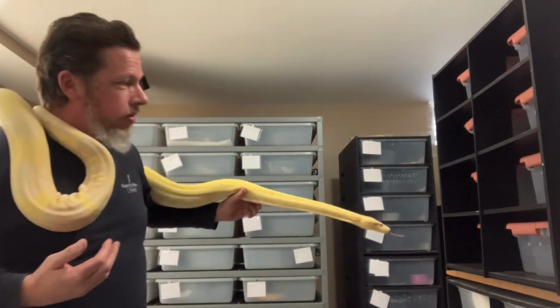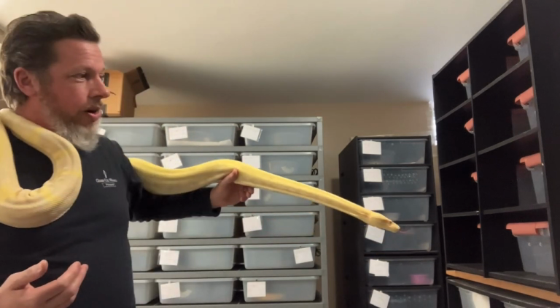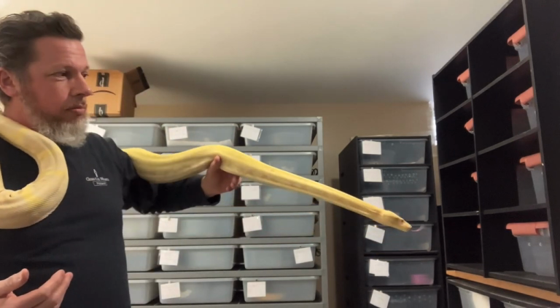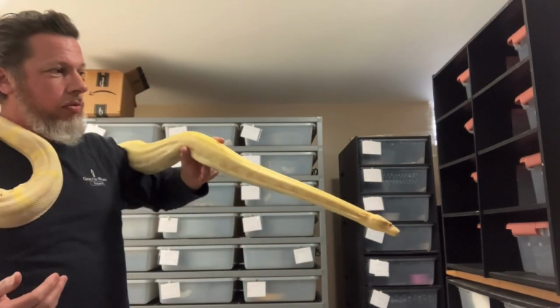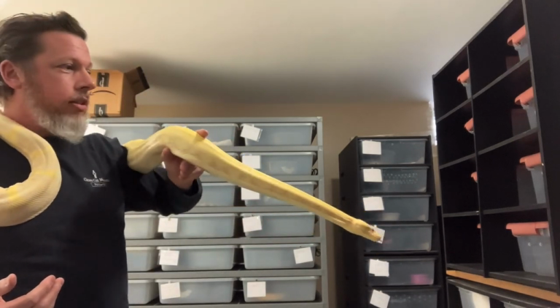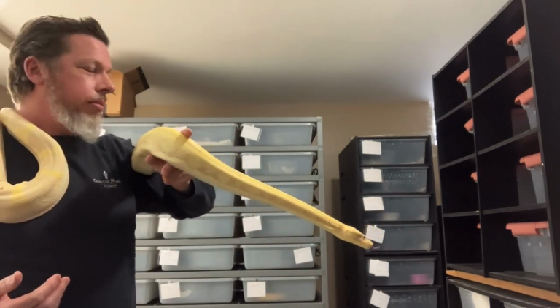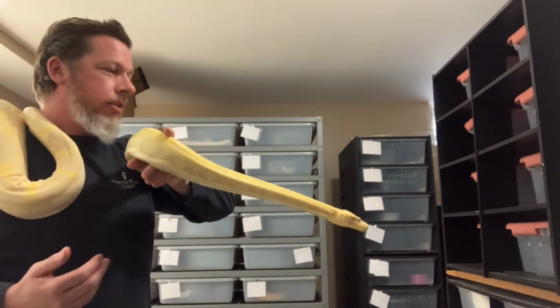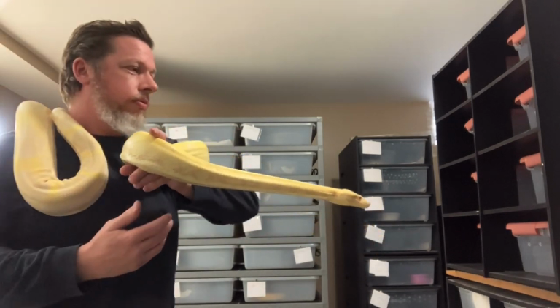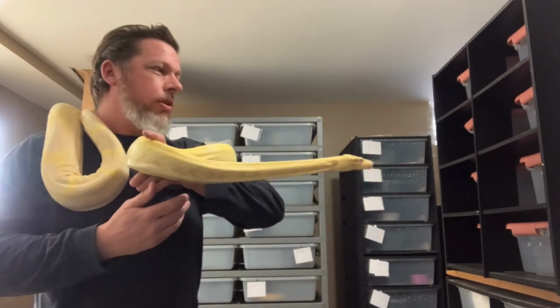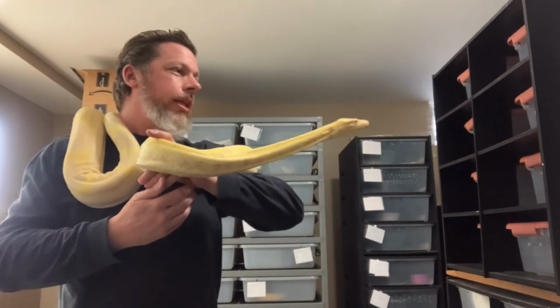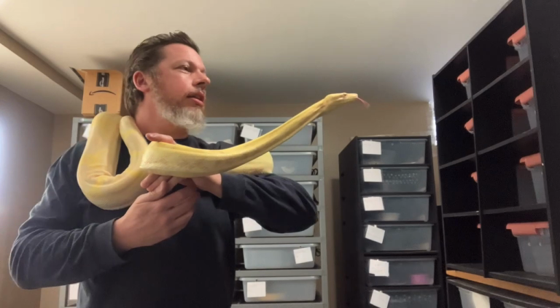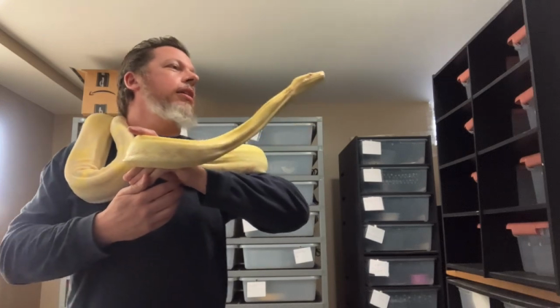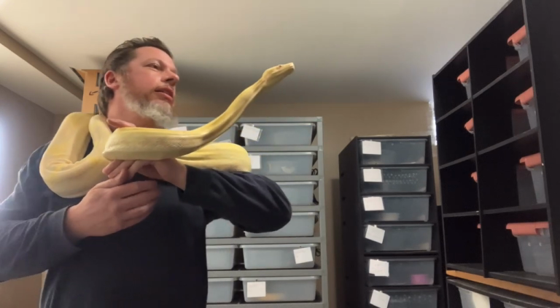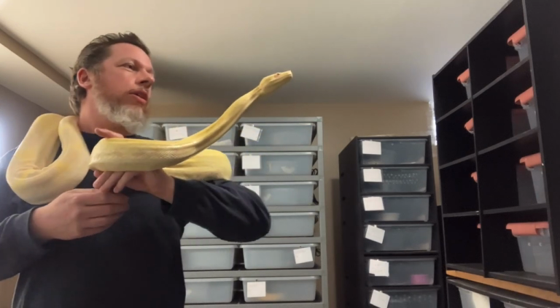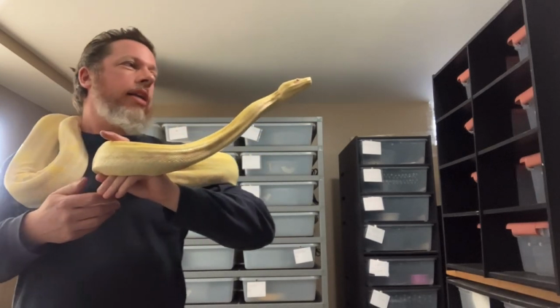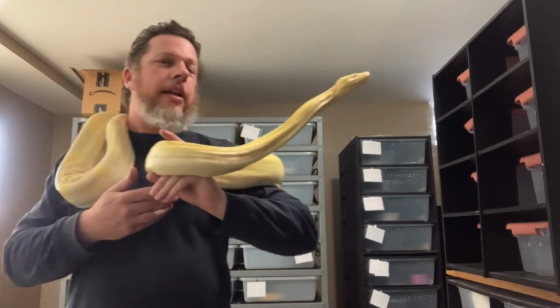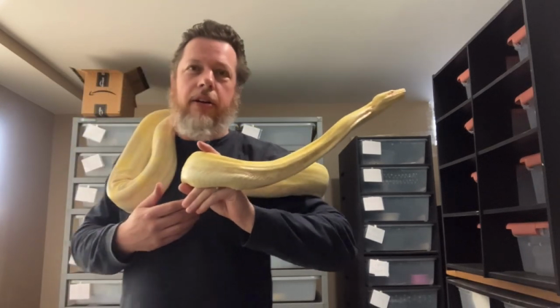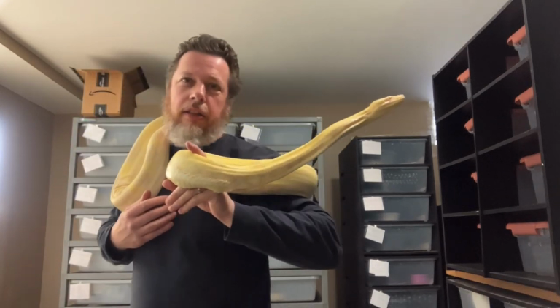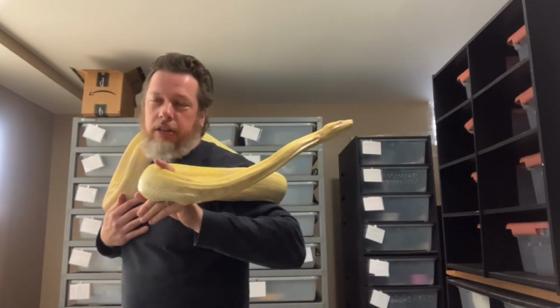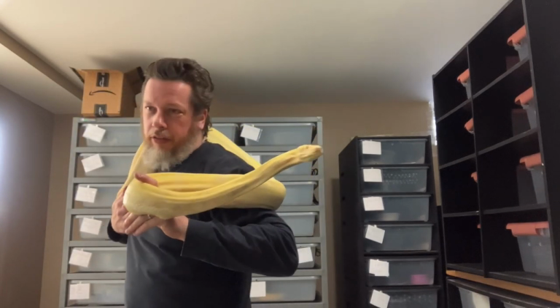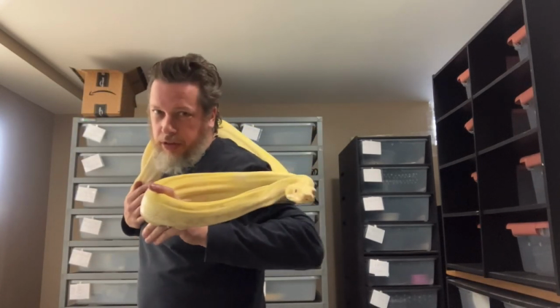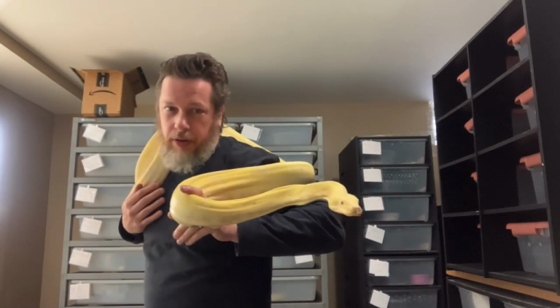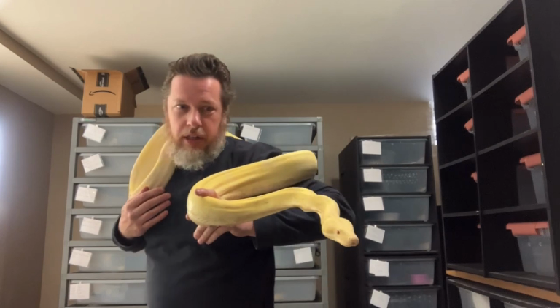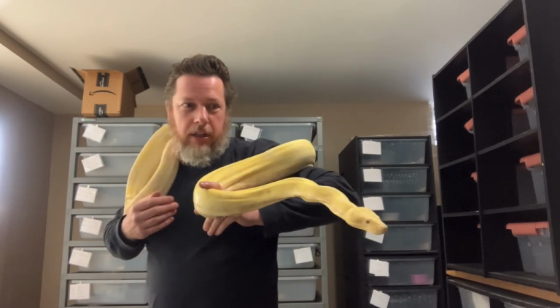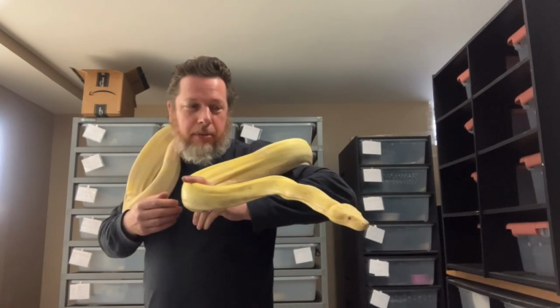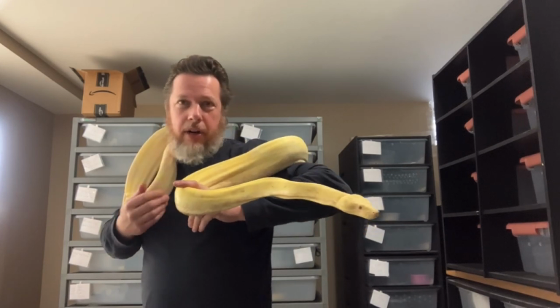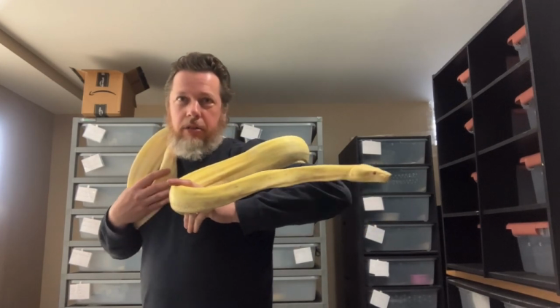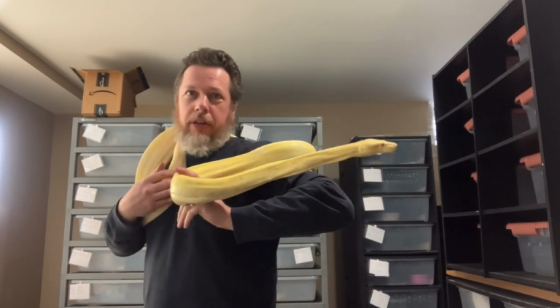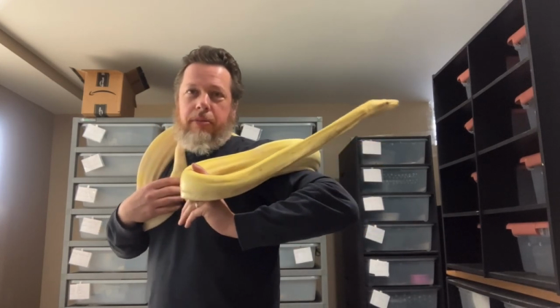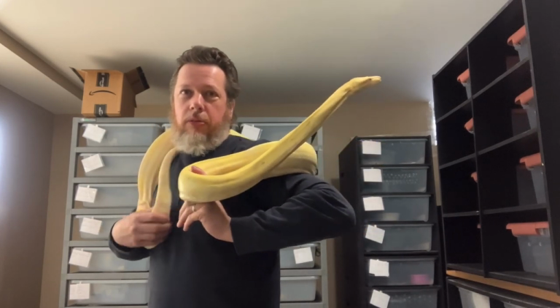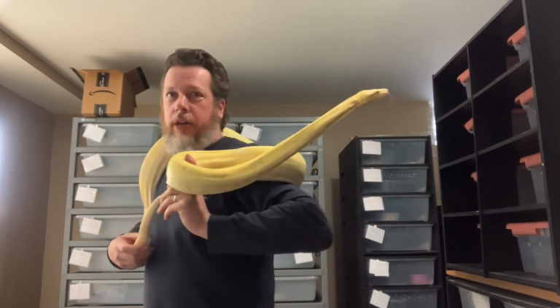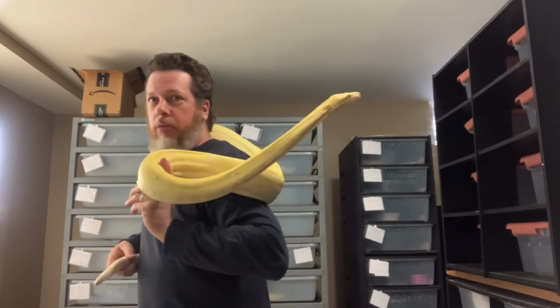Right now I feed him large rats maybe every four to six weeks. Some of the large rats I've been getting aren't exactly large. Everyone knows what's going on with times being tough right now, so even feeders seem to be a little bit smaller than they normally would be.